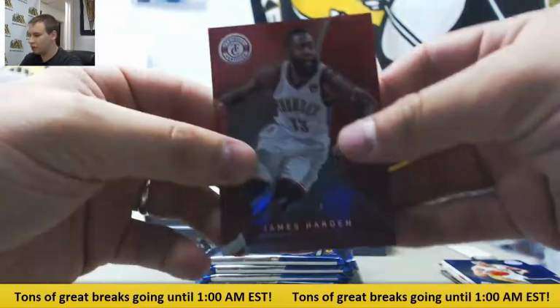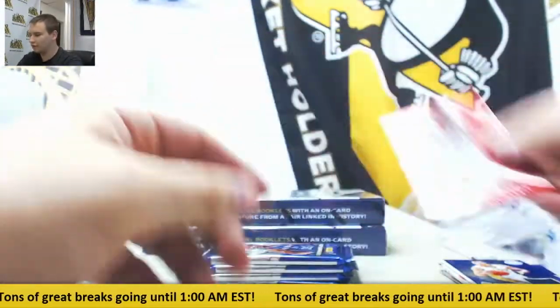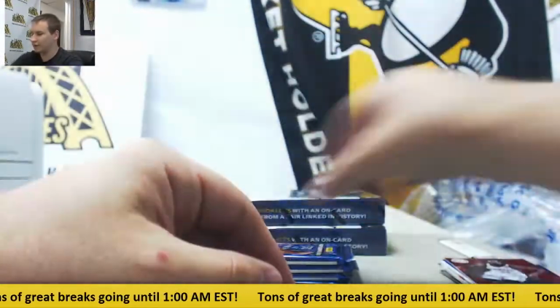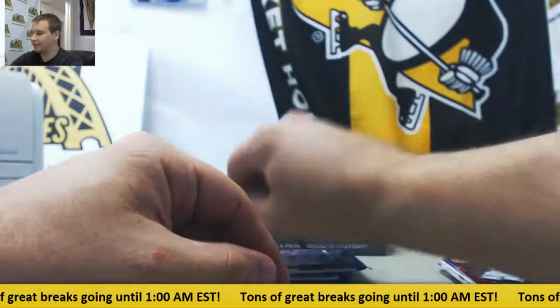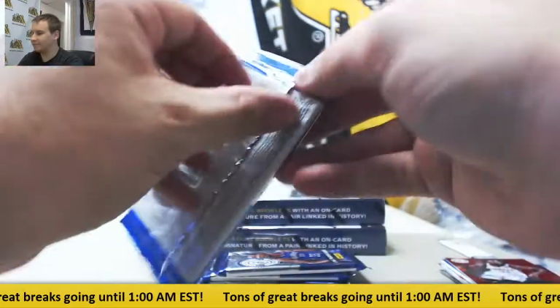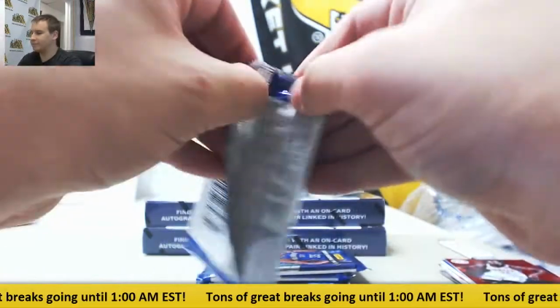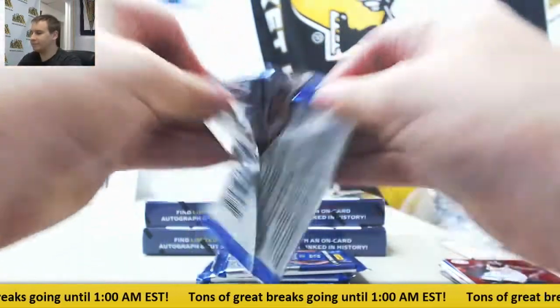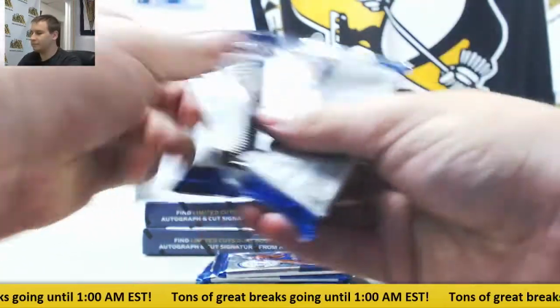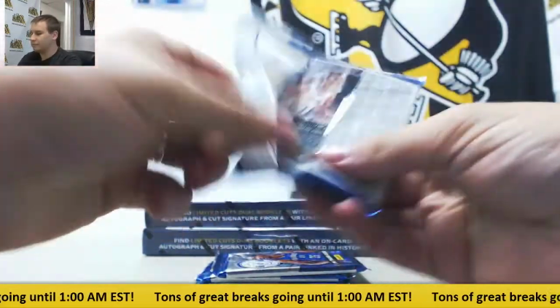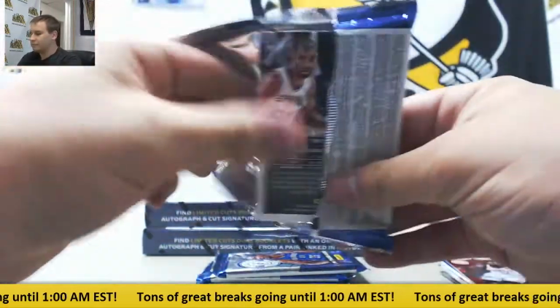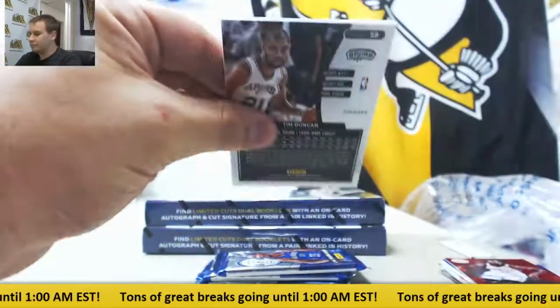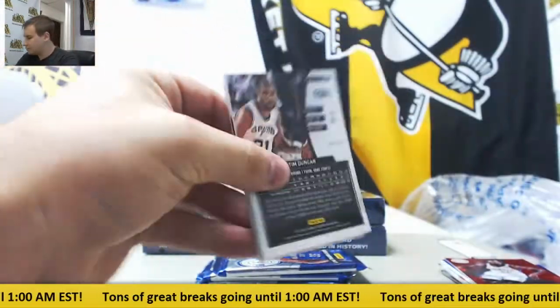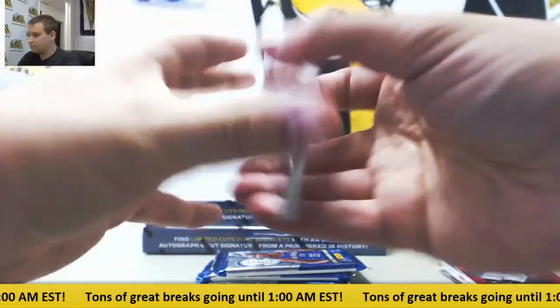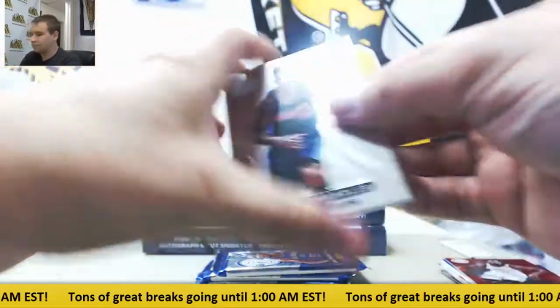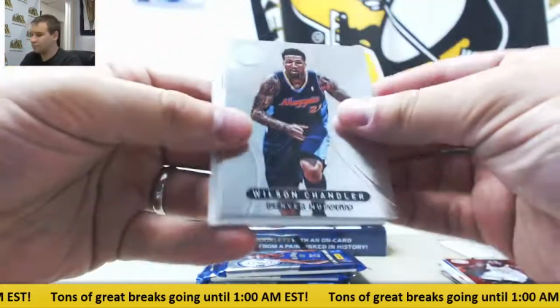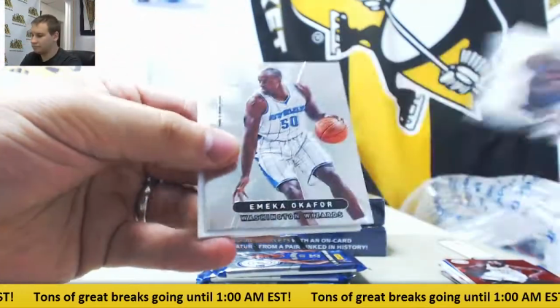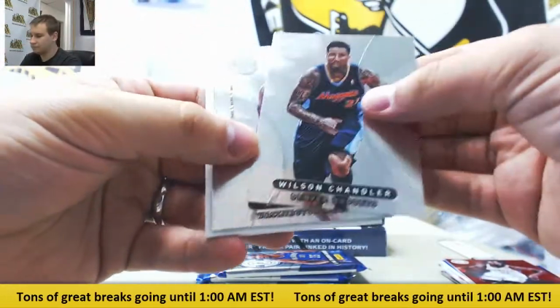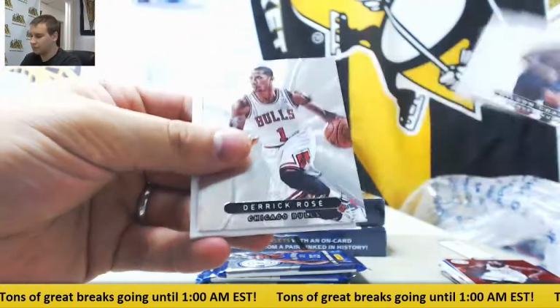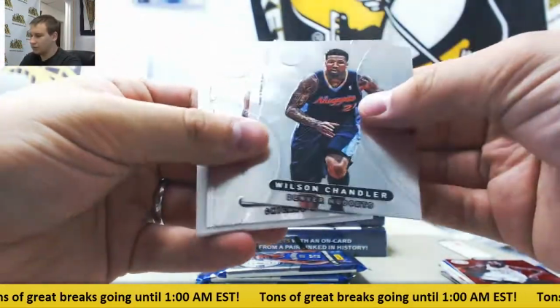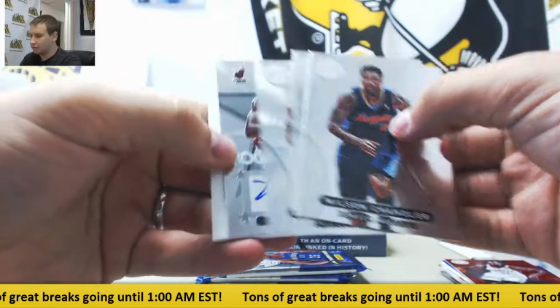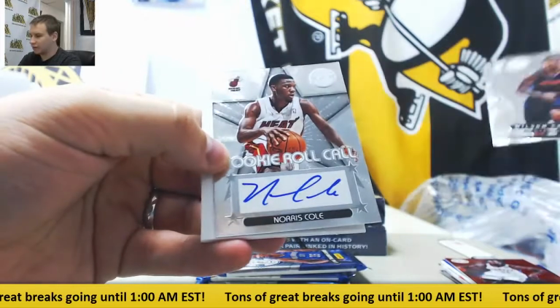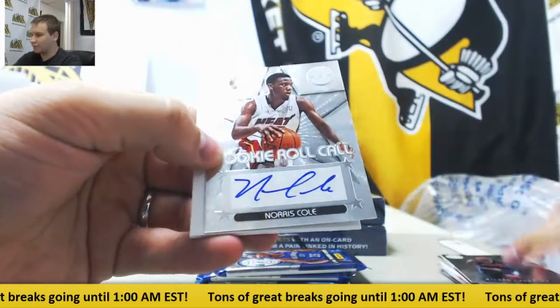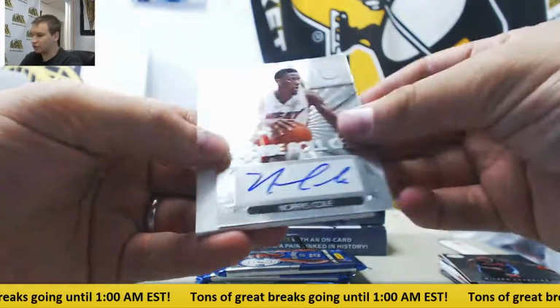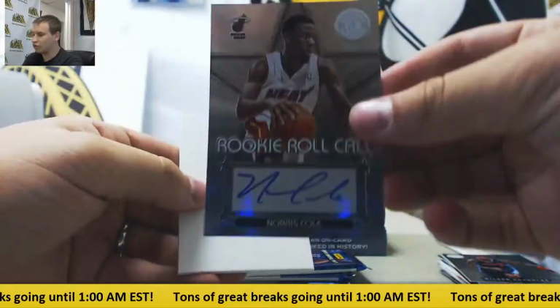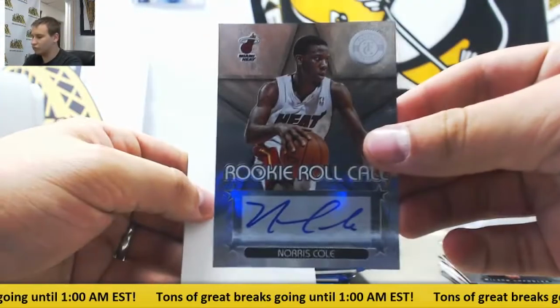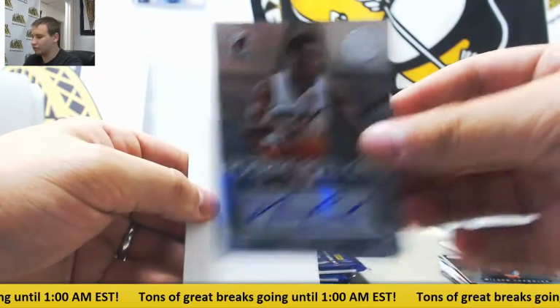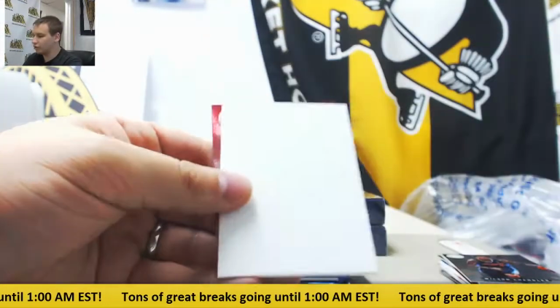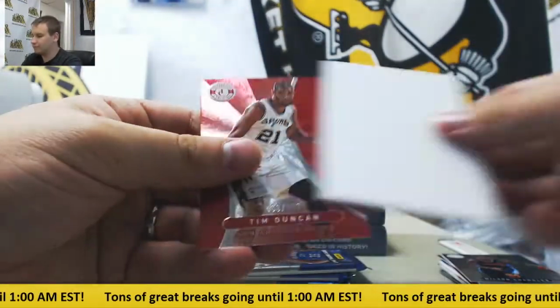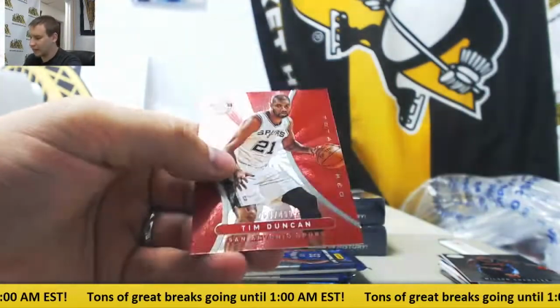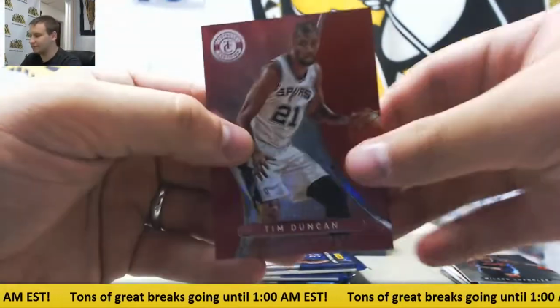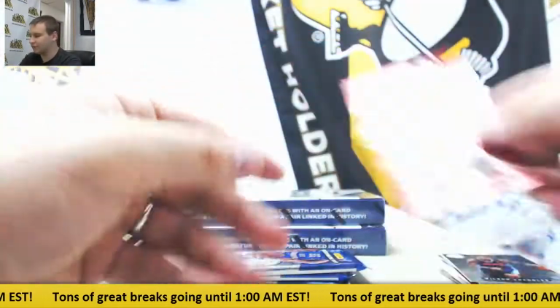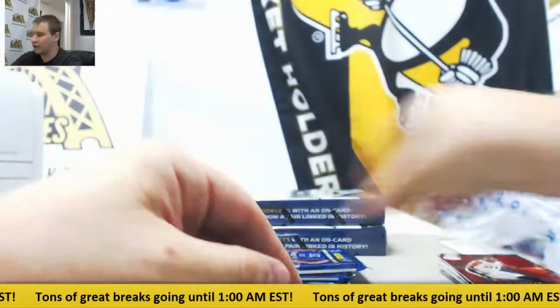Harden, $4.99. First autograph — Norris Cole, Rookie Roll Call. And Tim Duncan, $4.99.